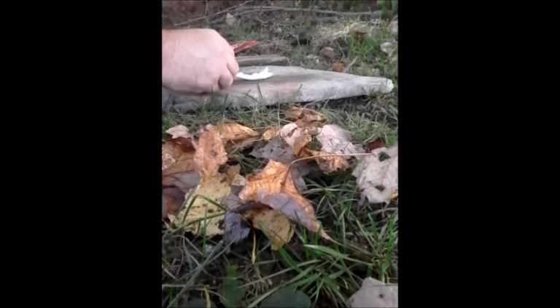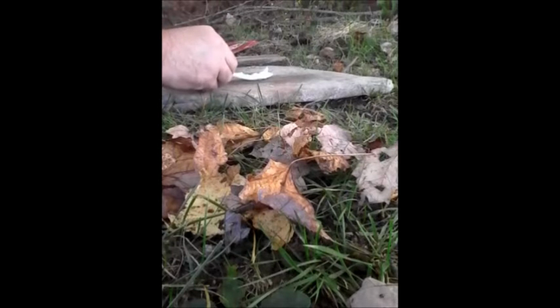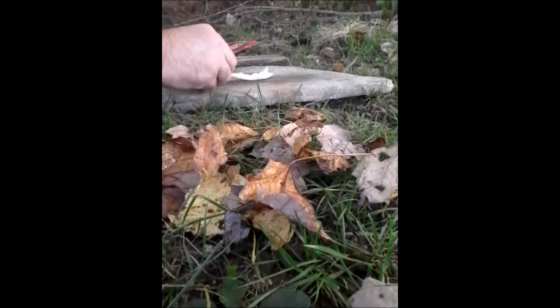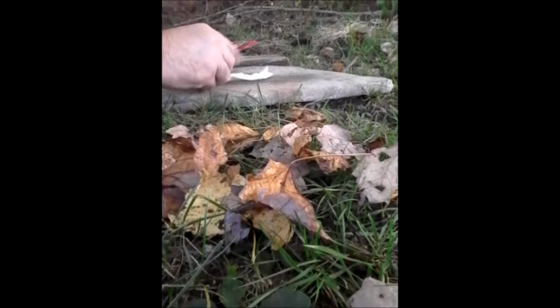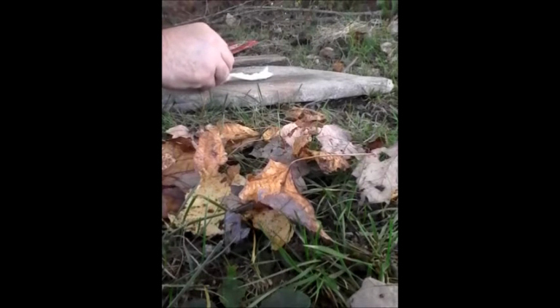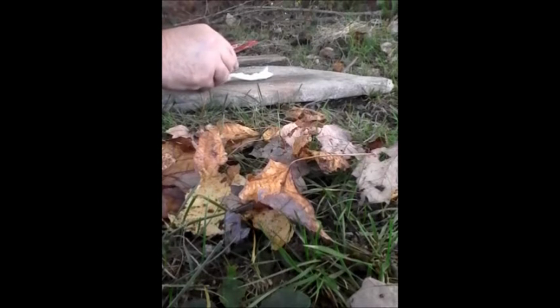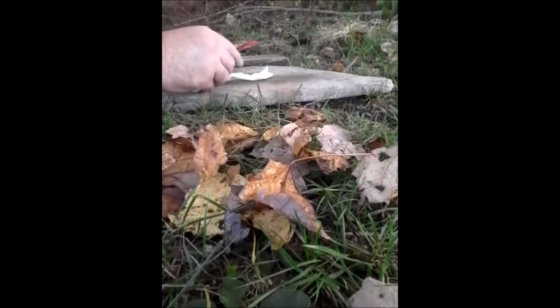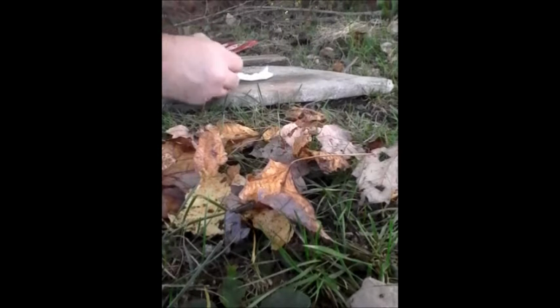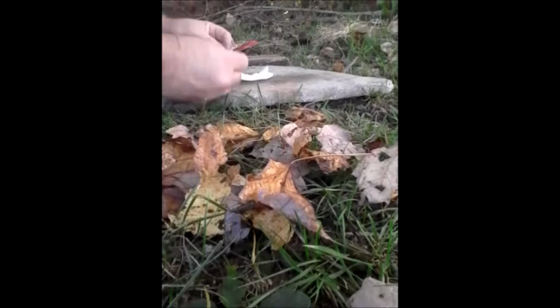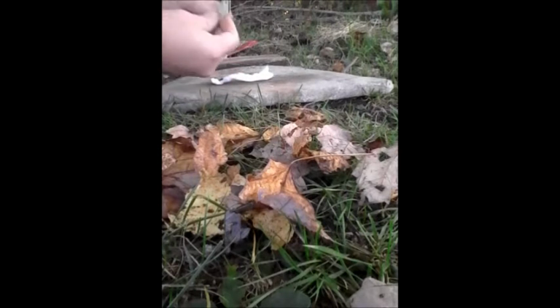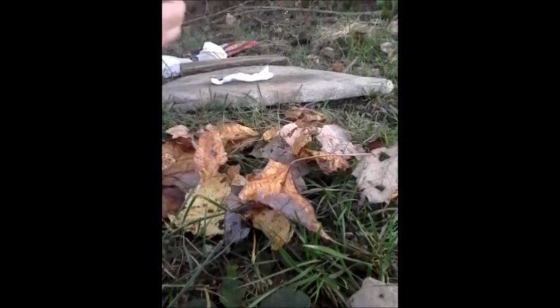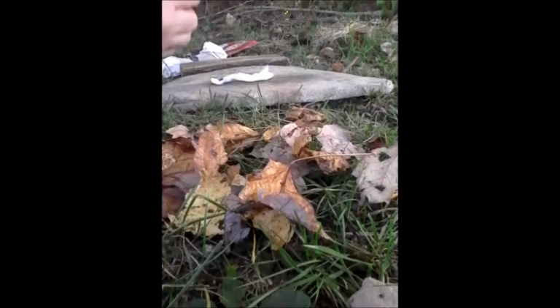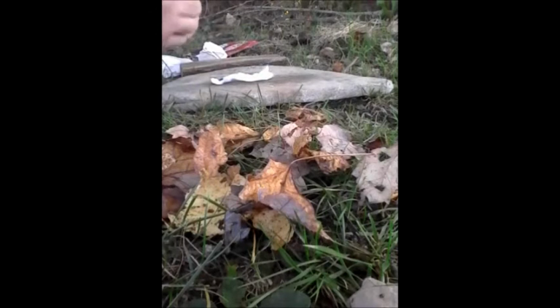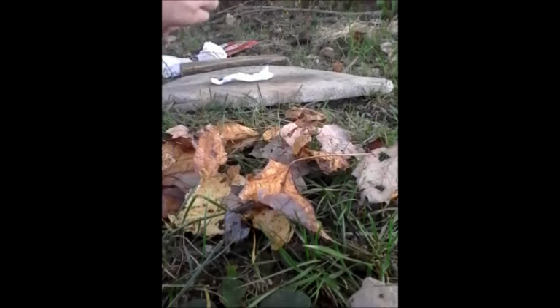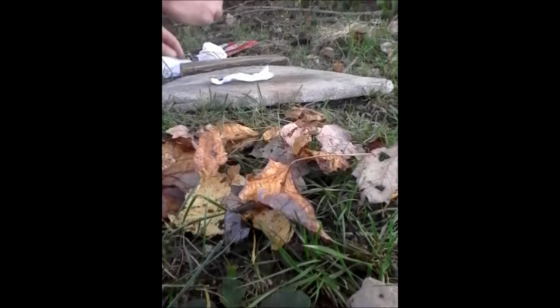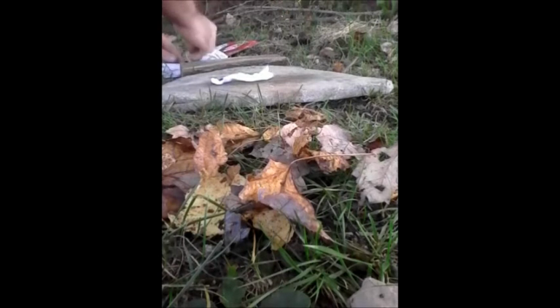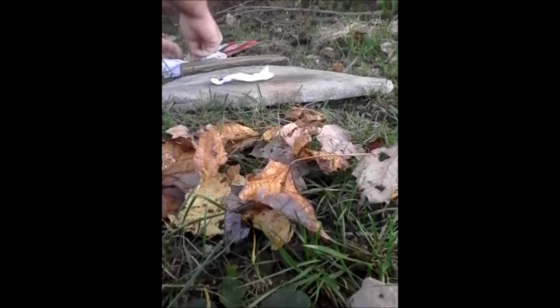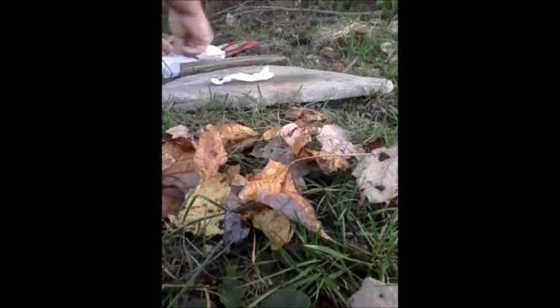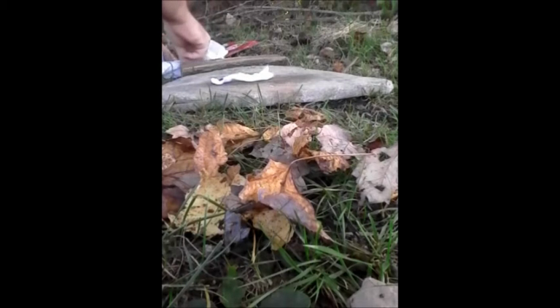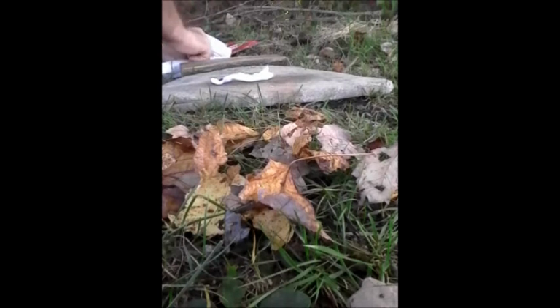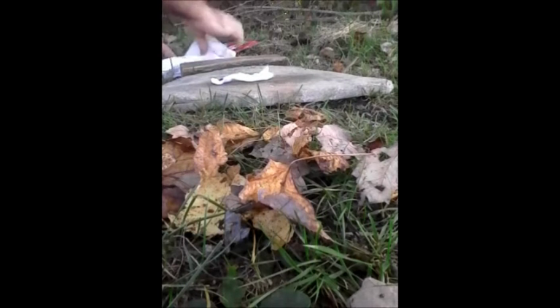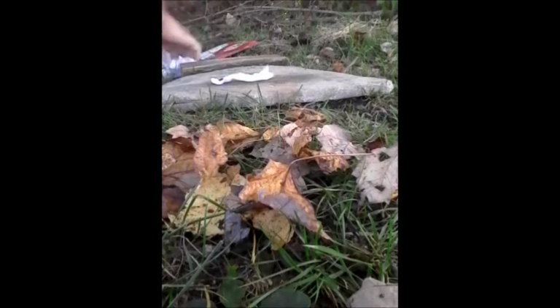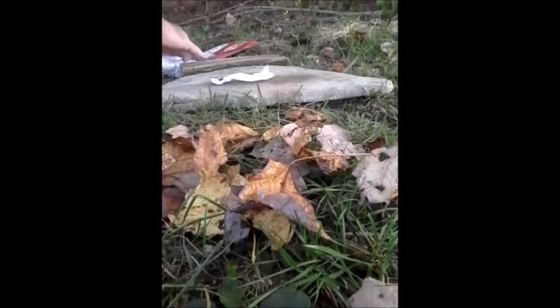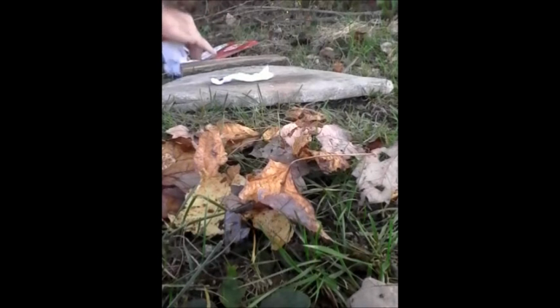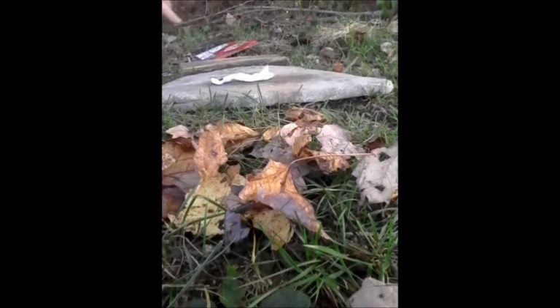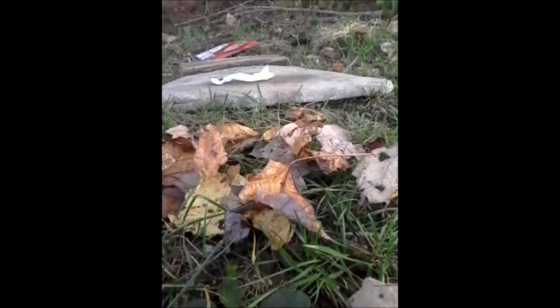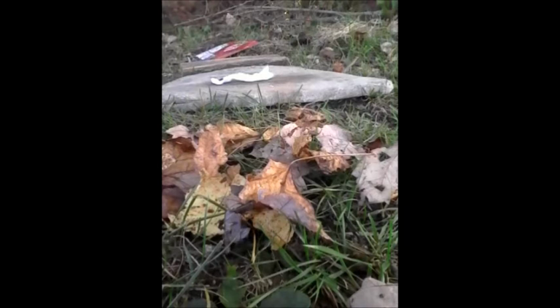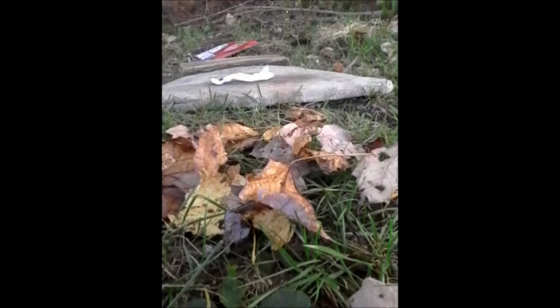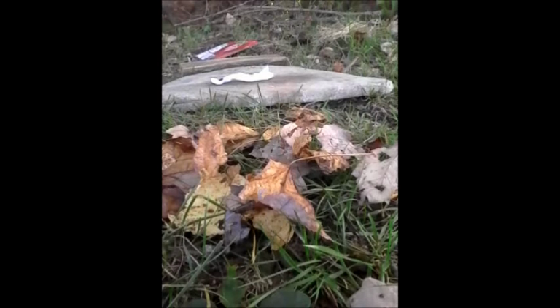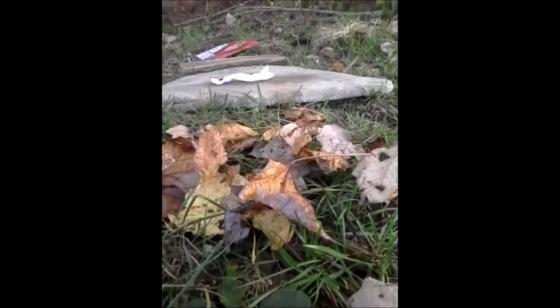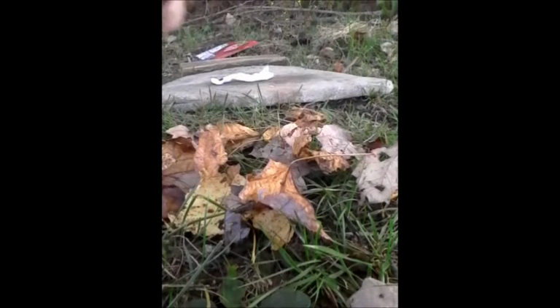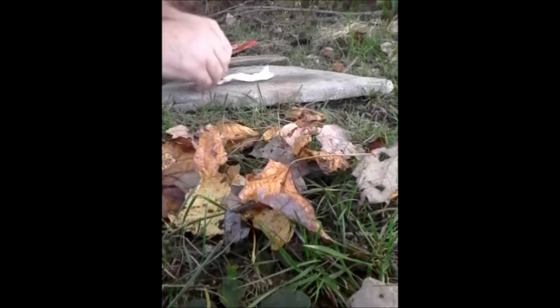I'm going to be using cotton in this demo and I'm at my favorite little hiding spot in the woods. I'll show you how well this works, guys.